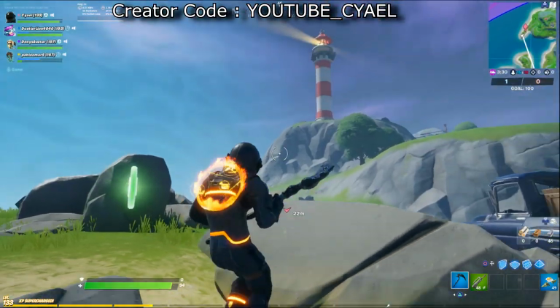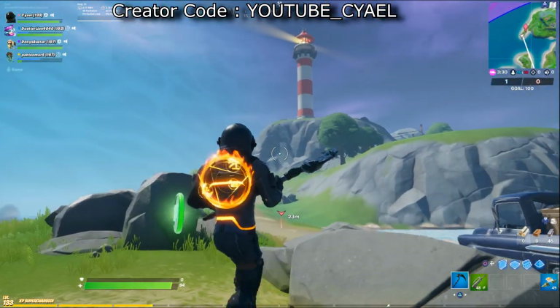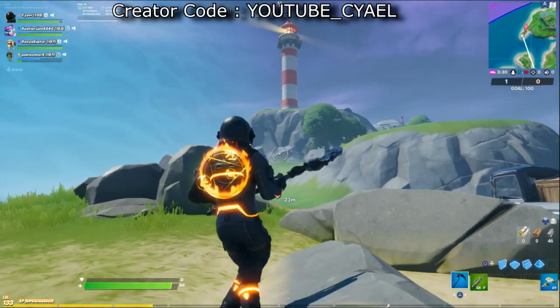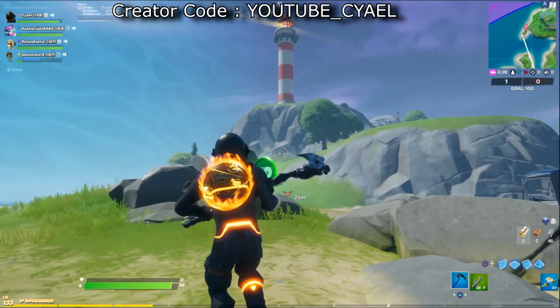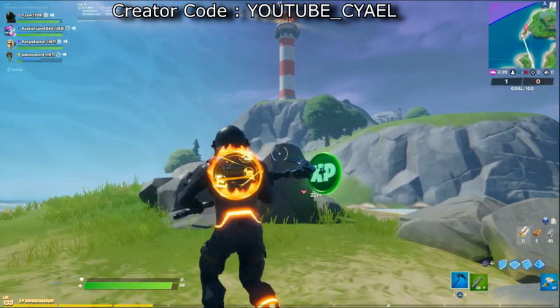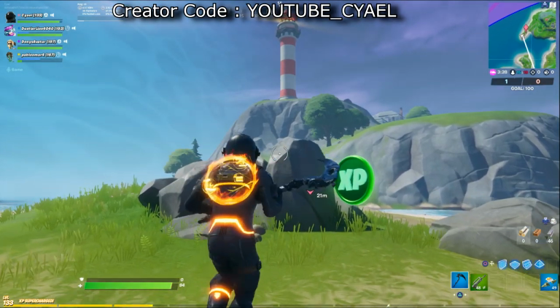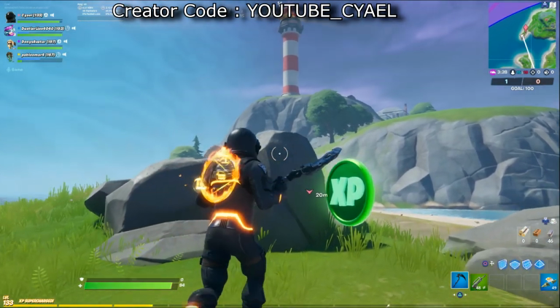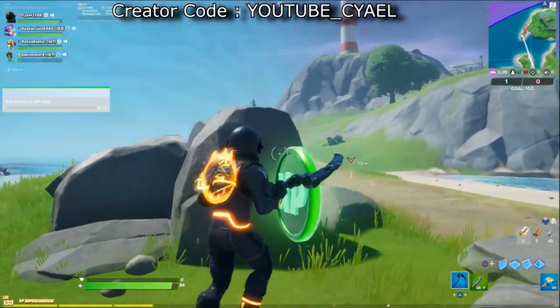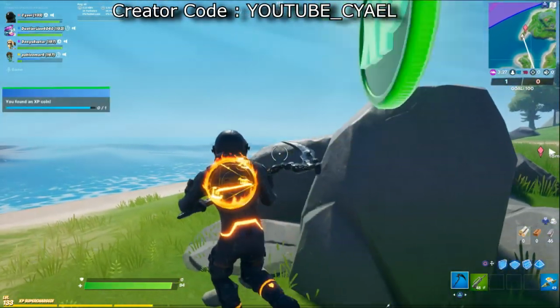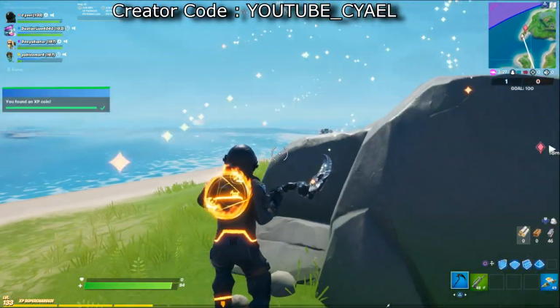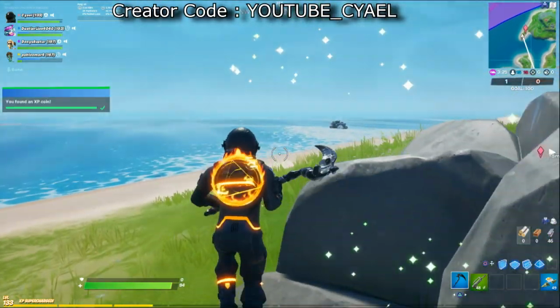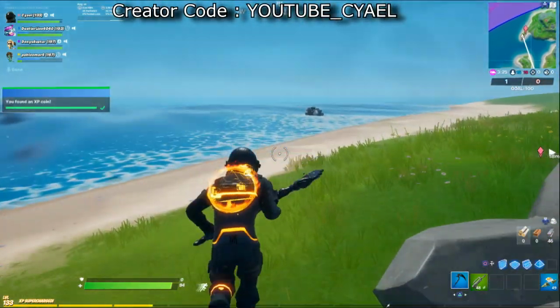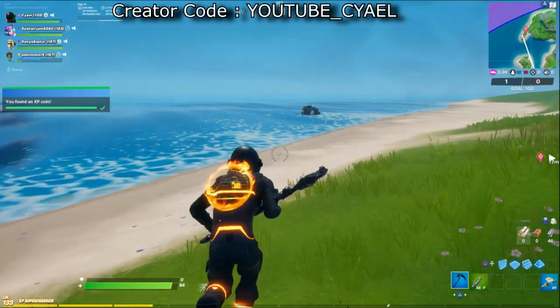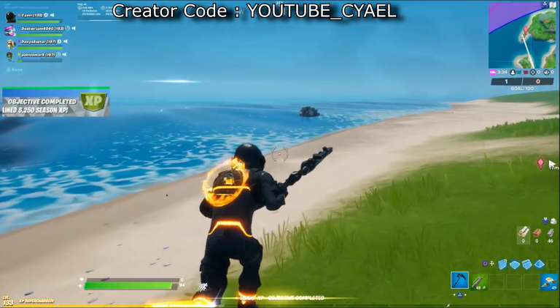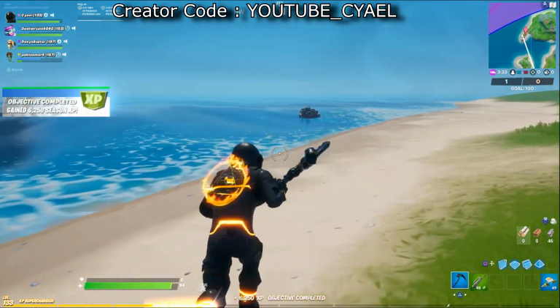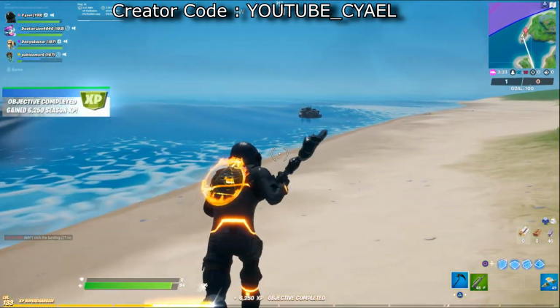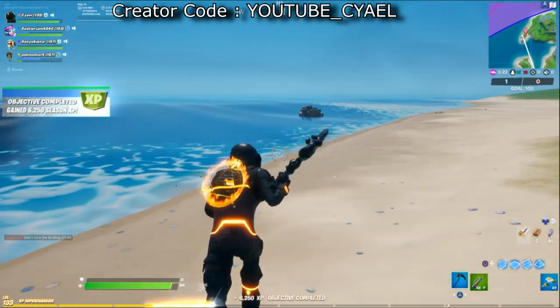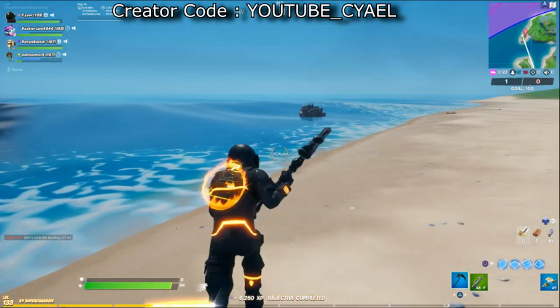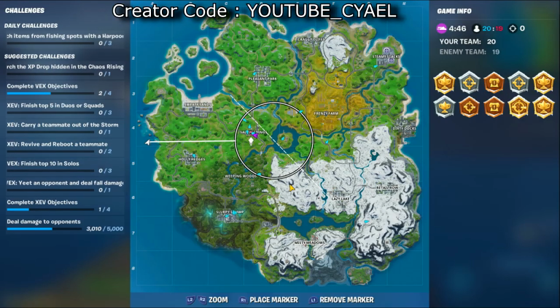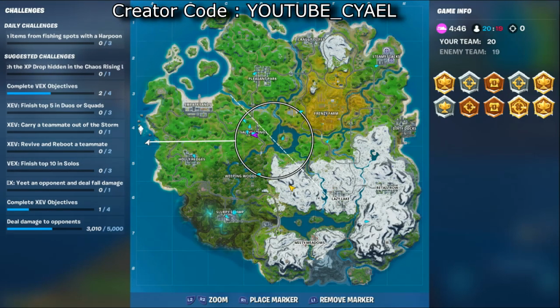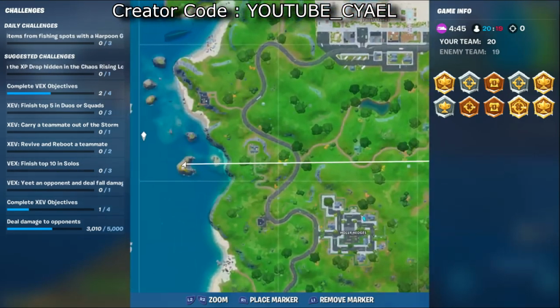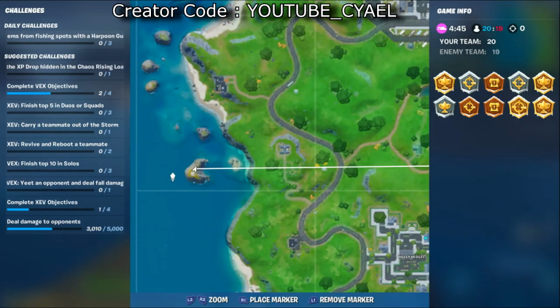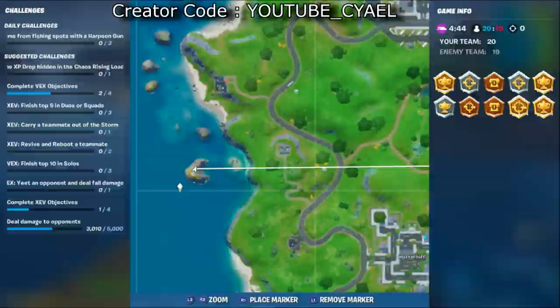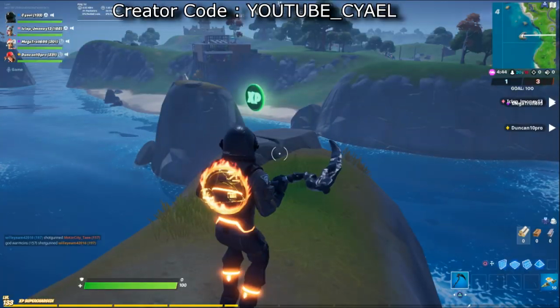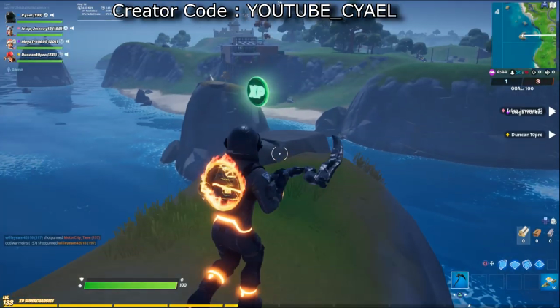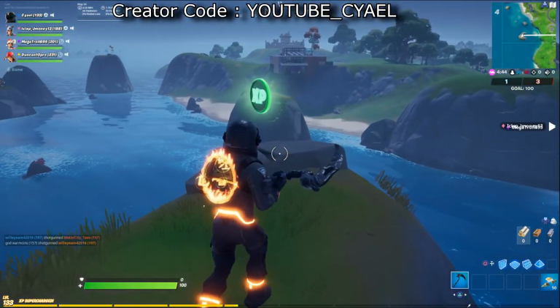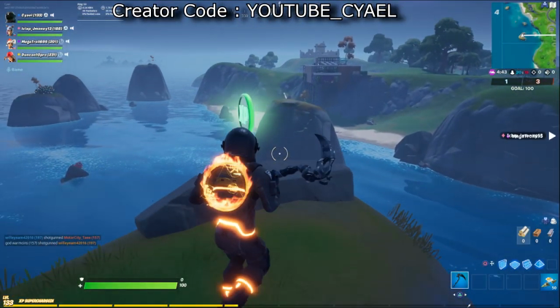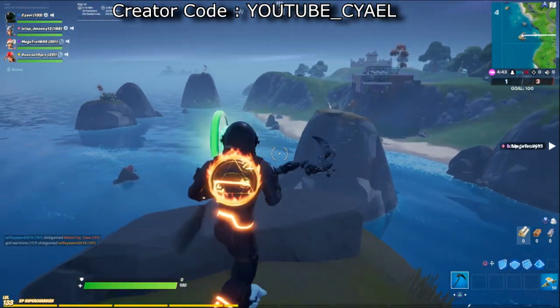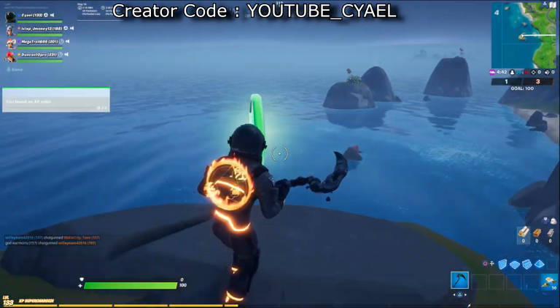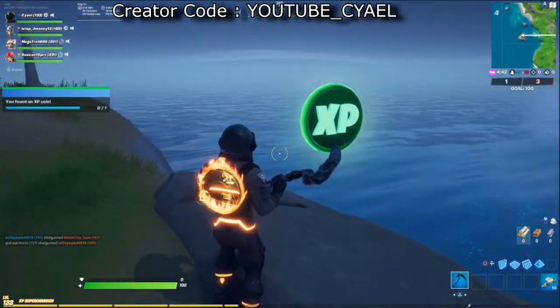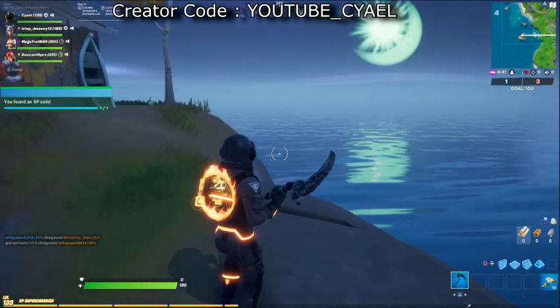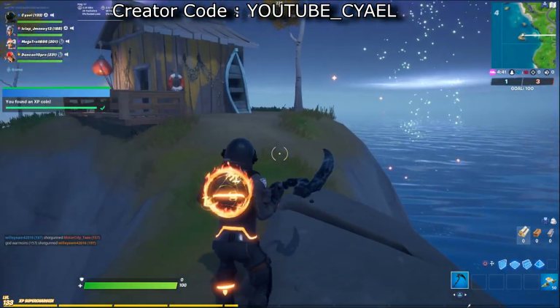XP coin 25 — I went back to the lighthouse; it's pretty northwest on the map. And XP coin 26 is on a crescent-shaped rock far to the west of the map.